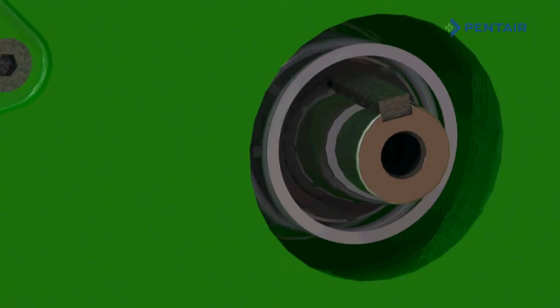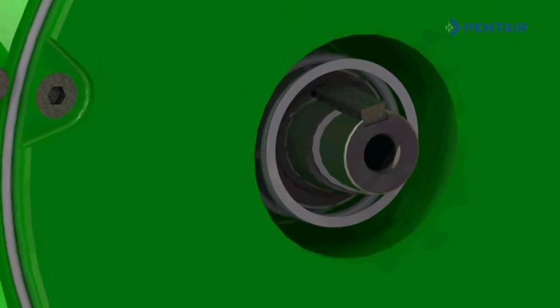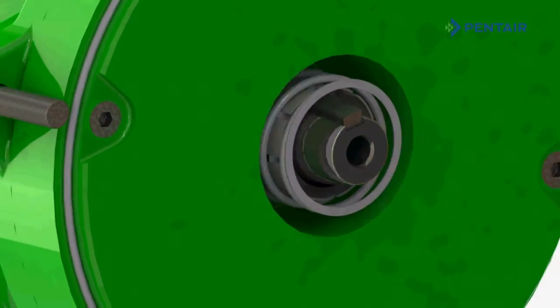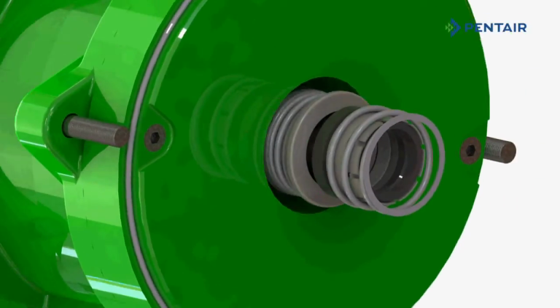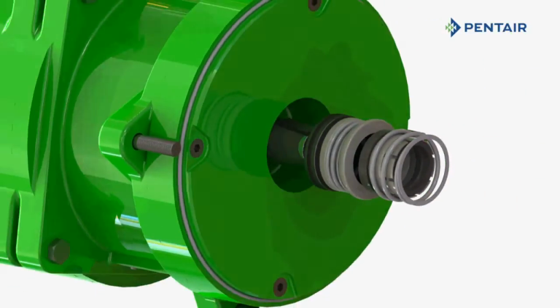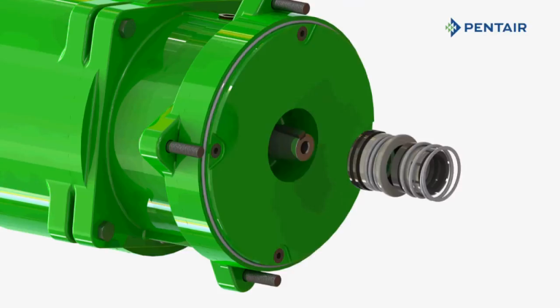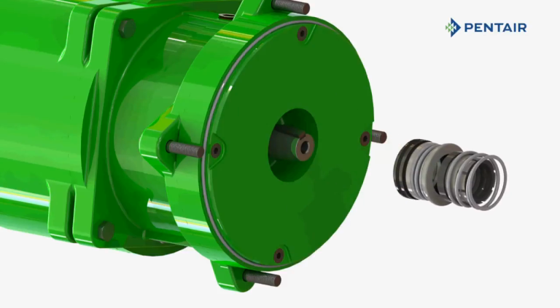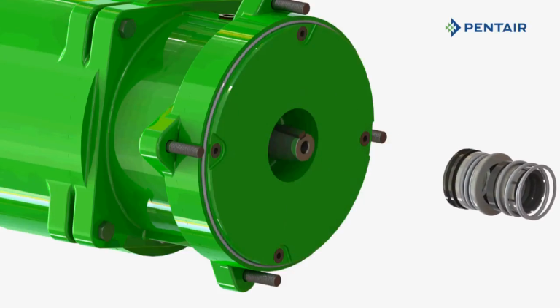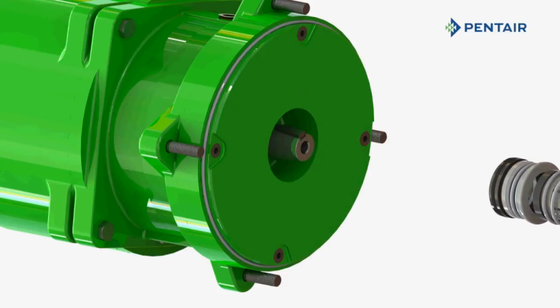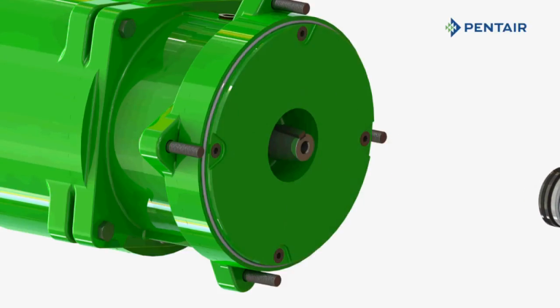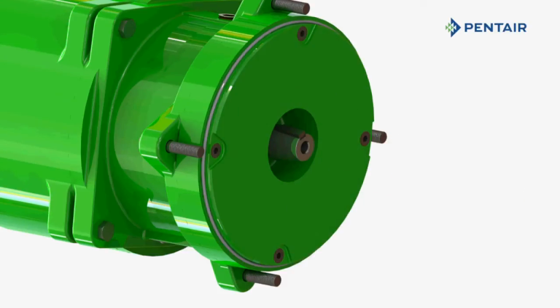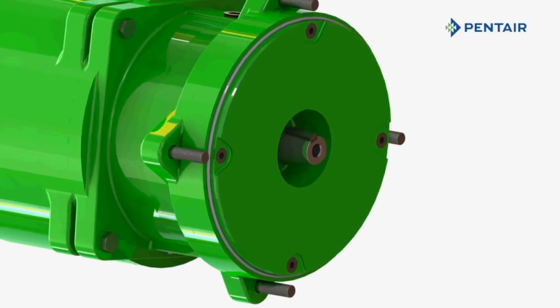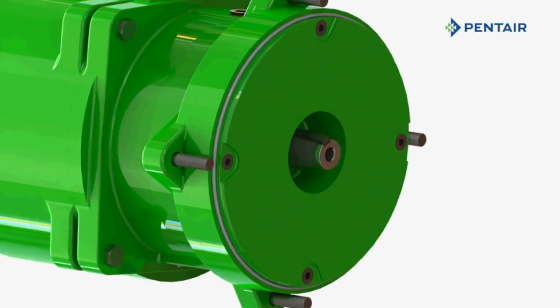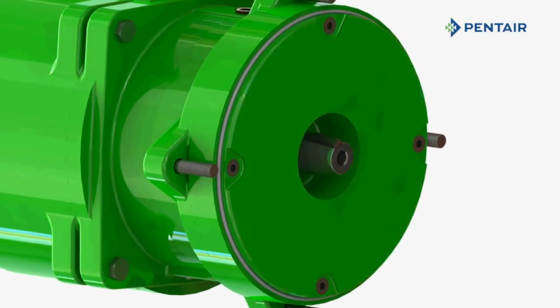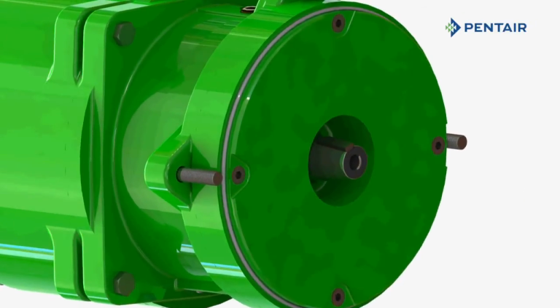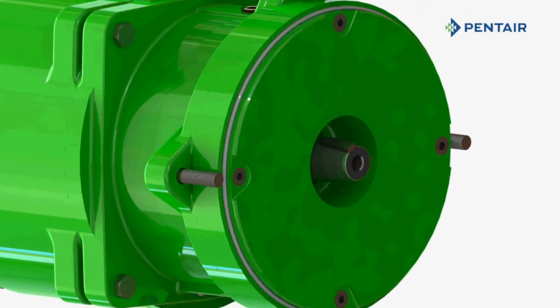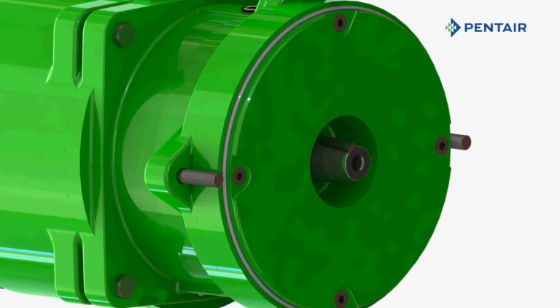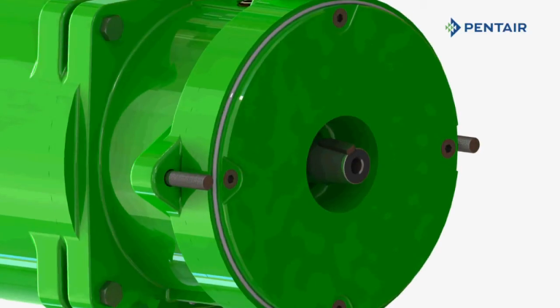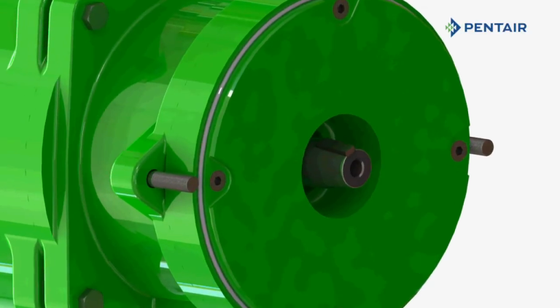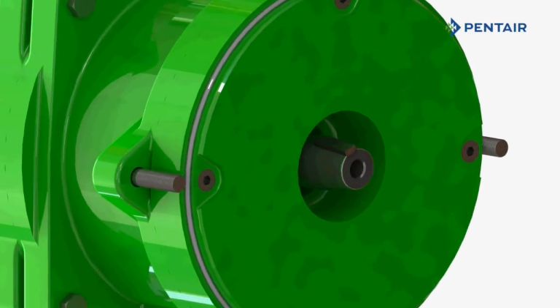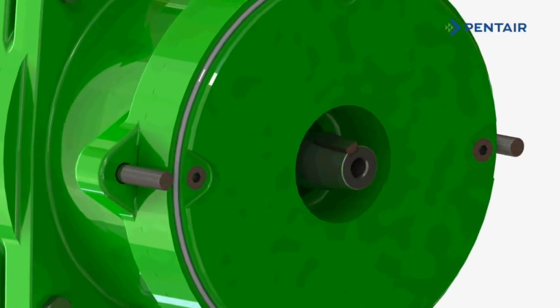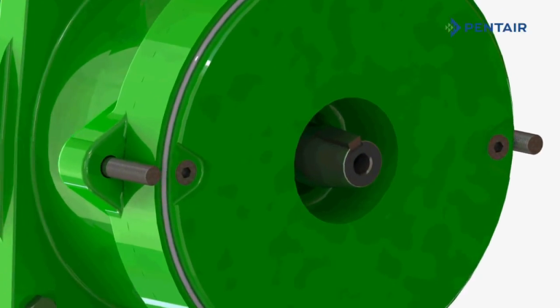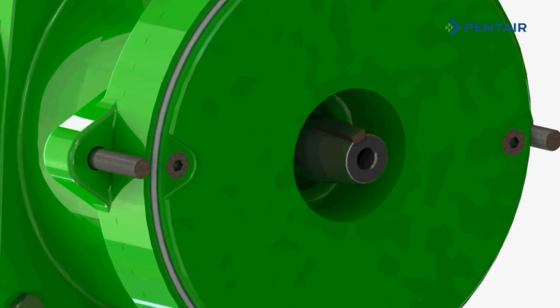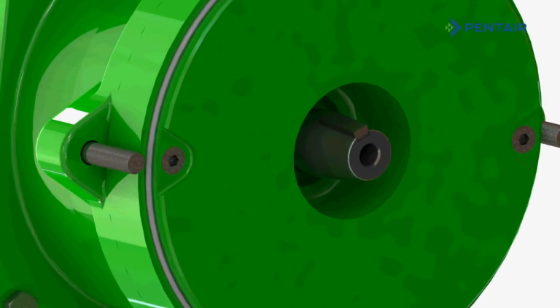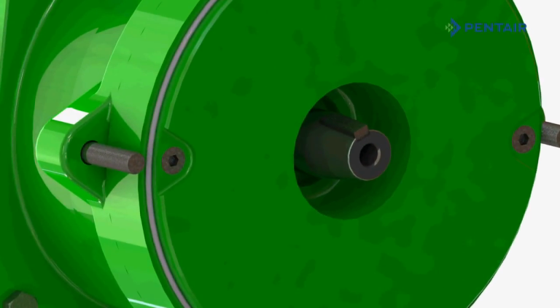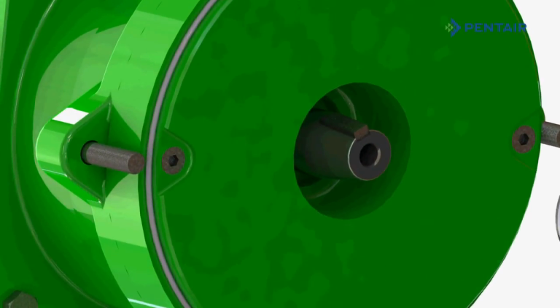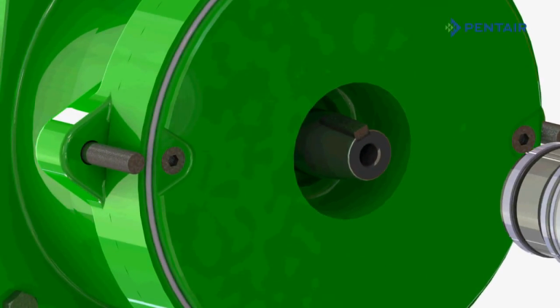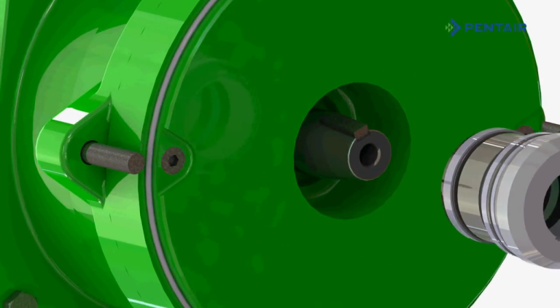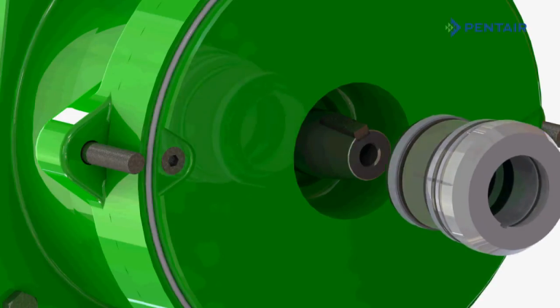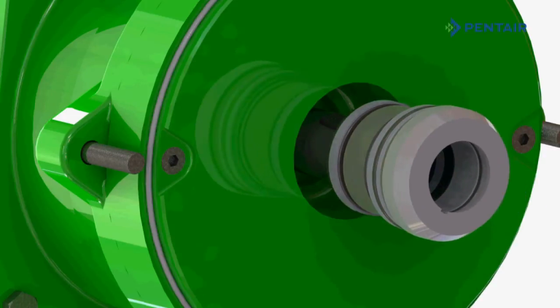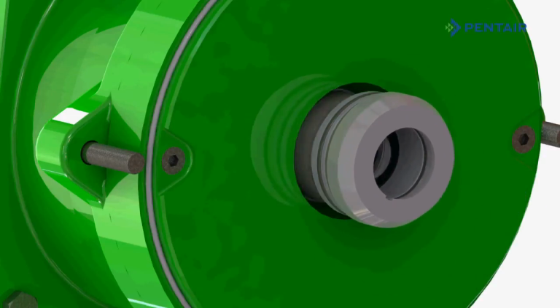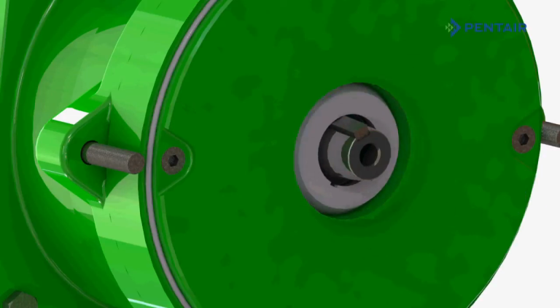A submersible wastewater industry exclusive, the HPE series features a switchable seal design that allows for specification of either a Type 2 or a cartridge seal, without disassembly of the seal chamber or use of special tools.